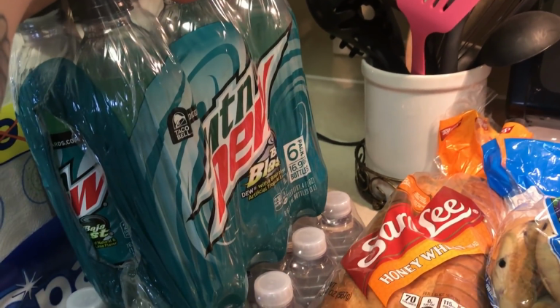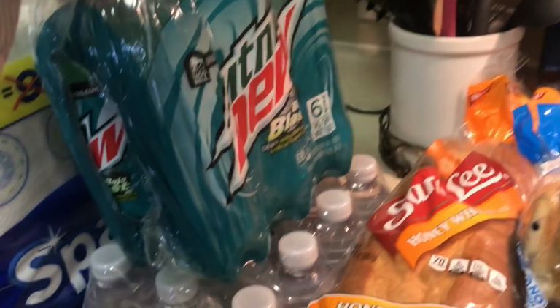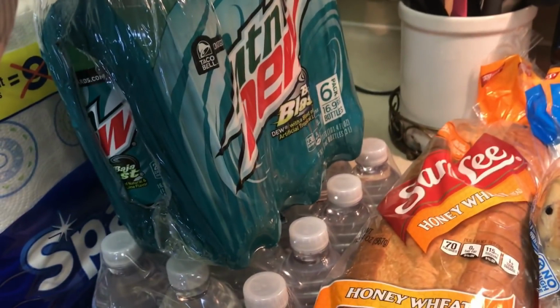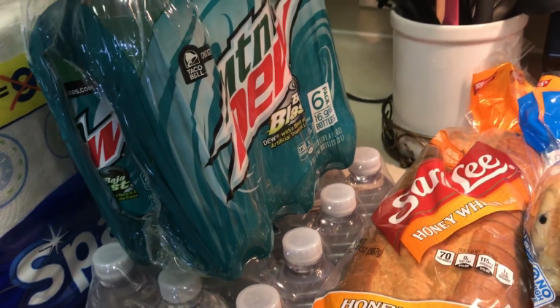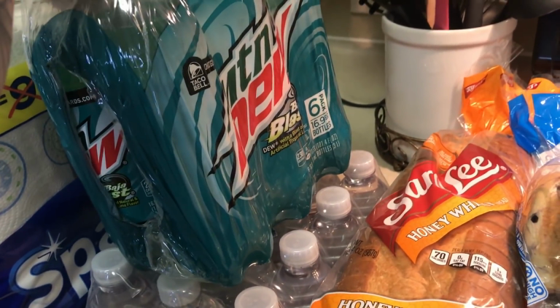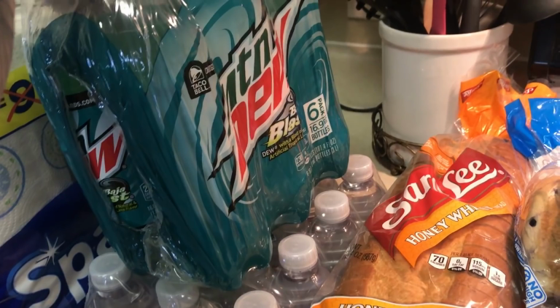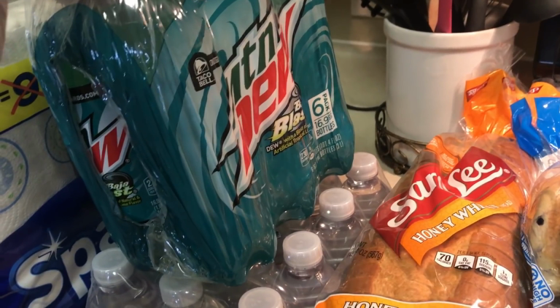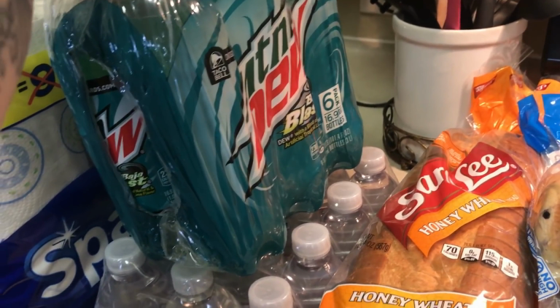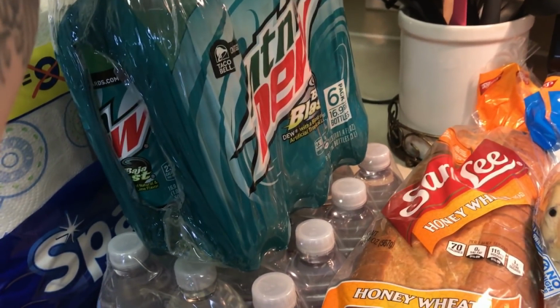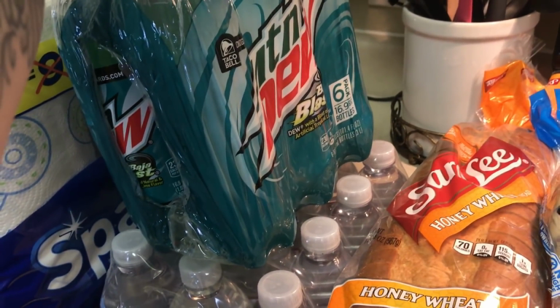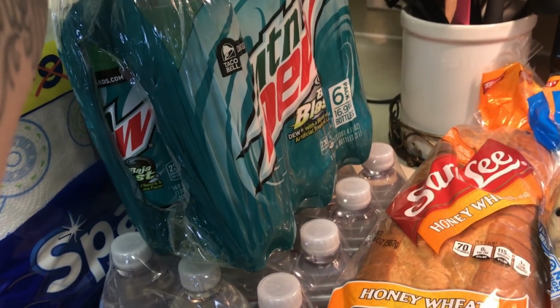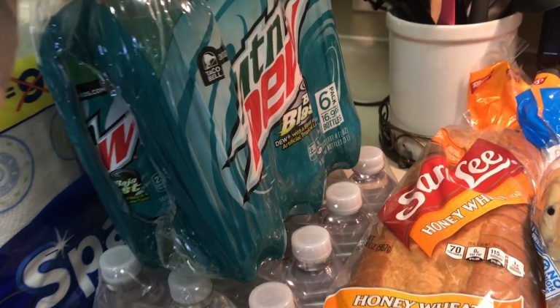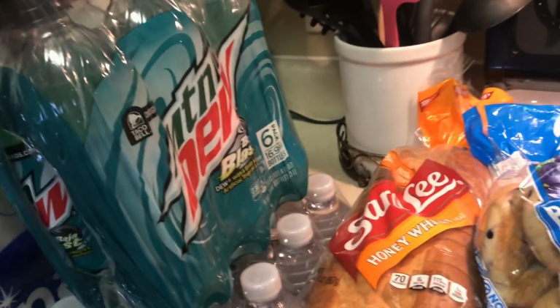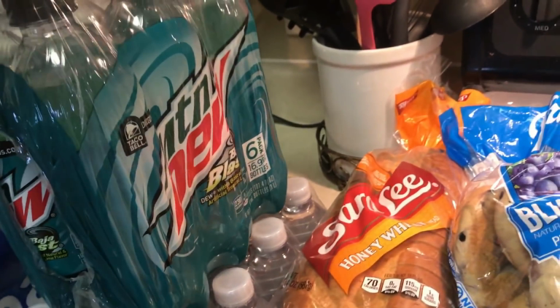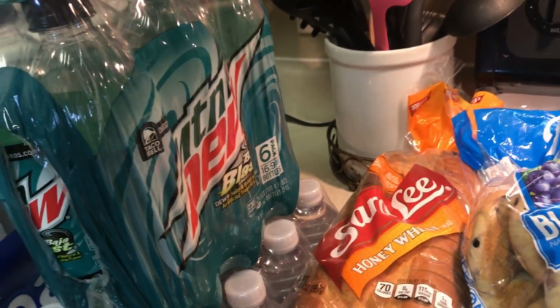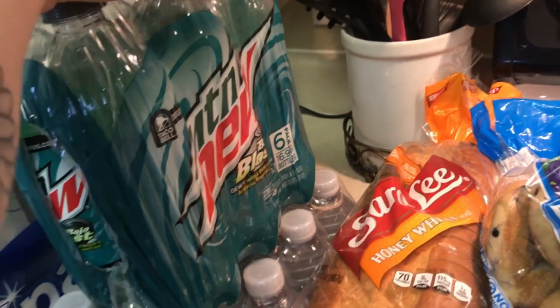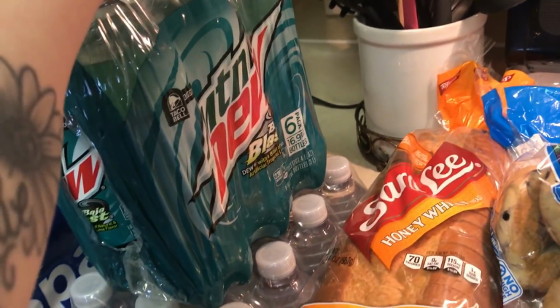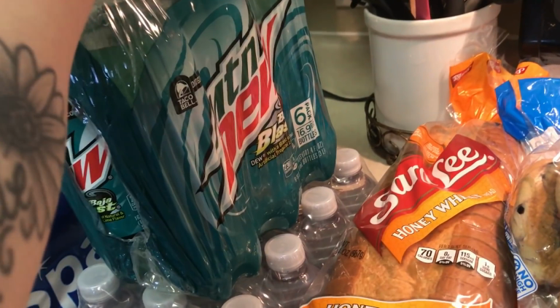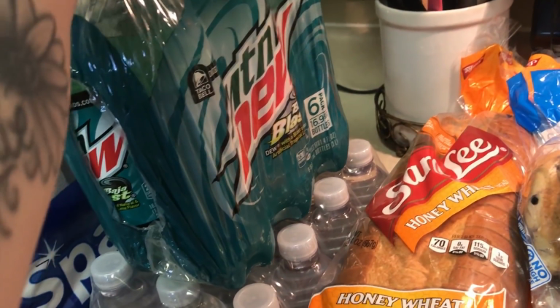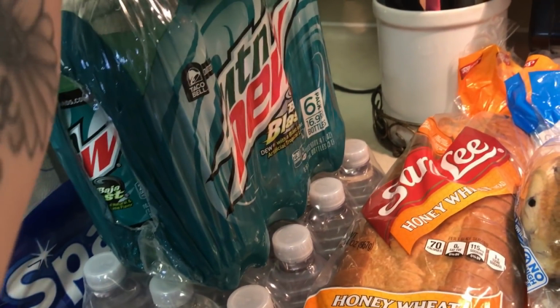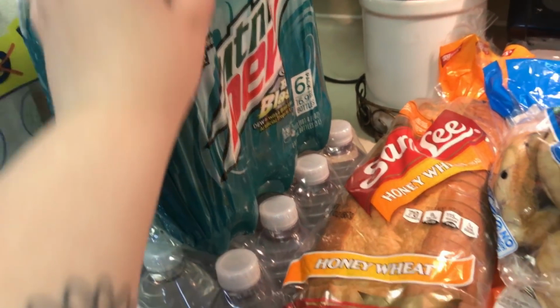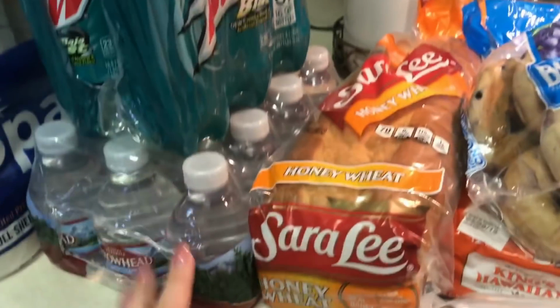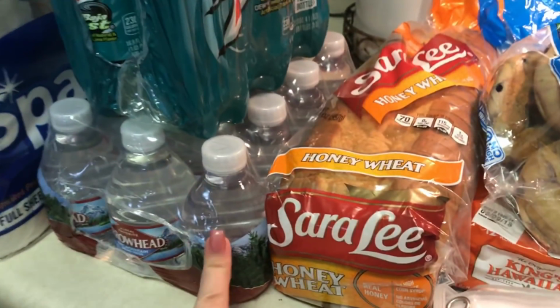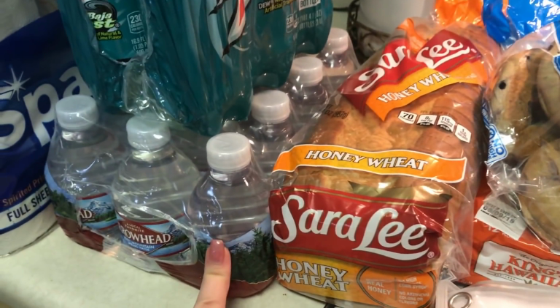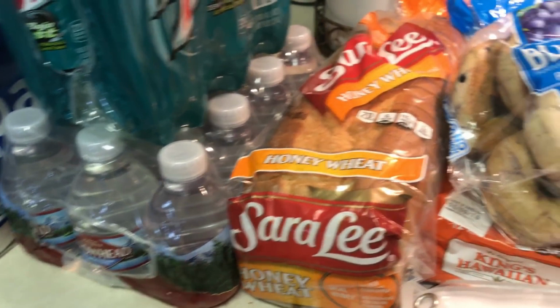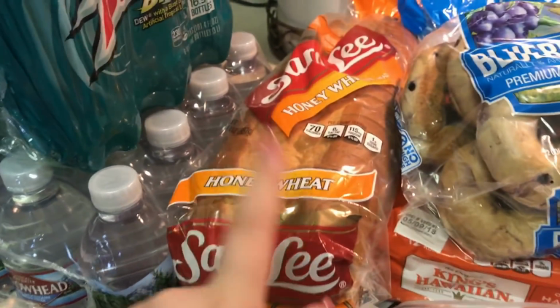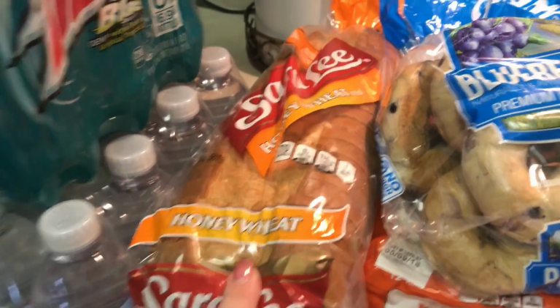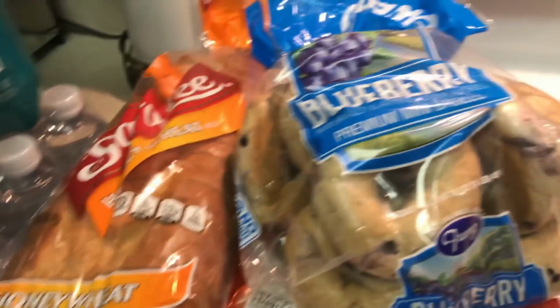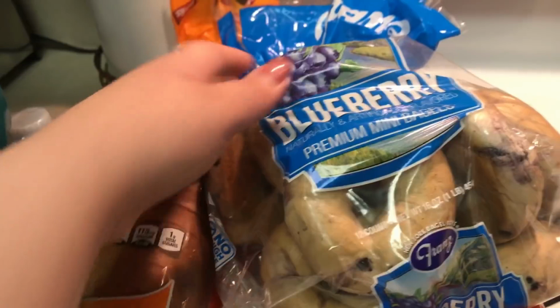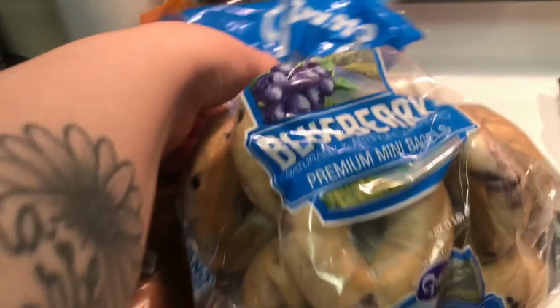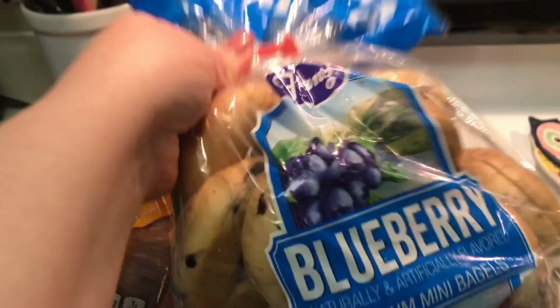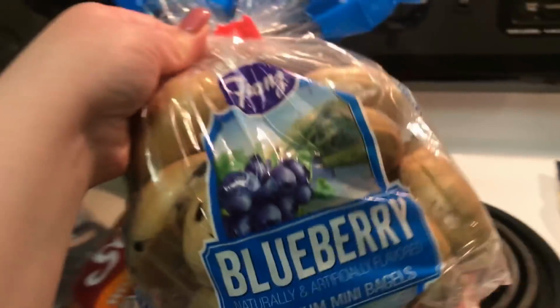But I love Baja Blast from Taco Bell, which I don't usually get — even when I go there I still get Diet Pepsi. But since they released it, we decided to pick up the six packs. I got mini water bottles for Emma, some honey wheat bread, and blueberry bagels.